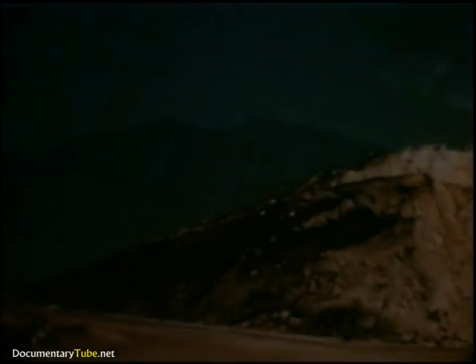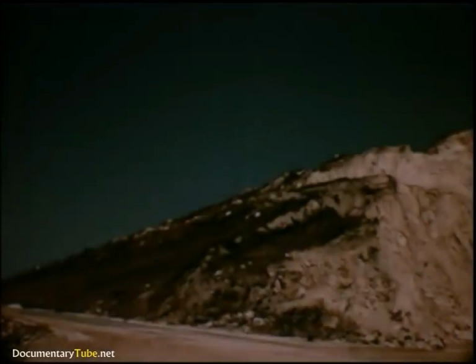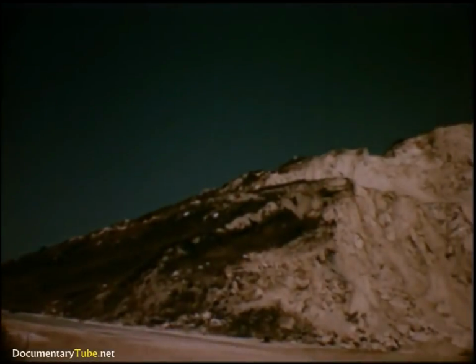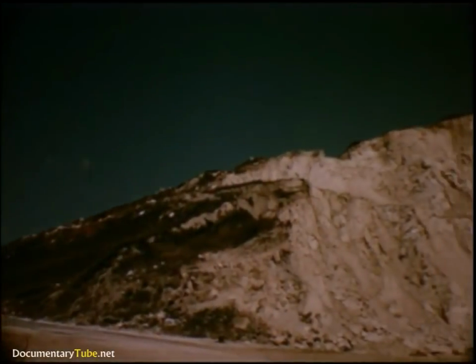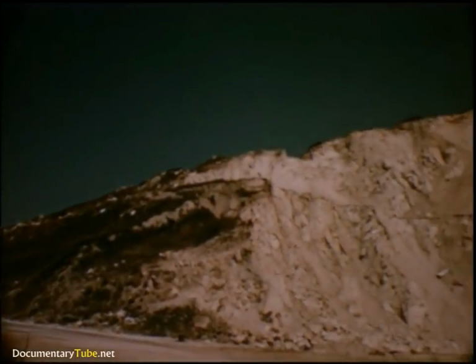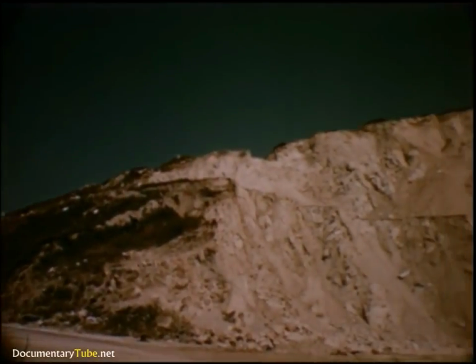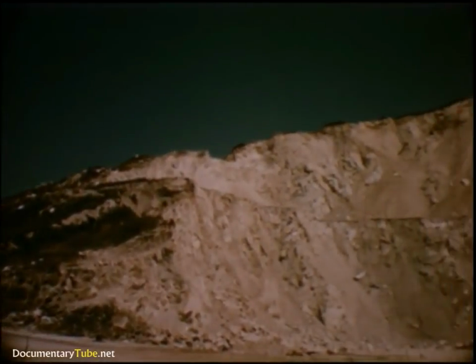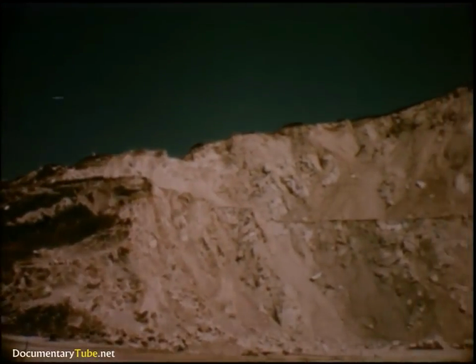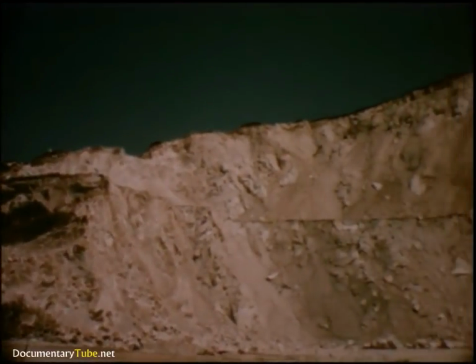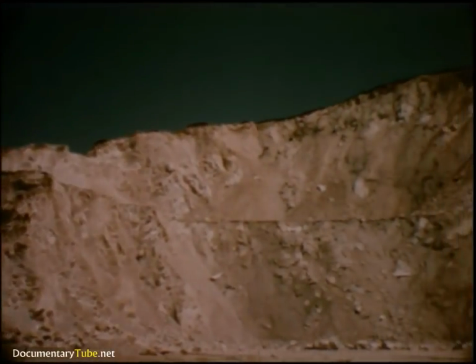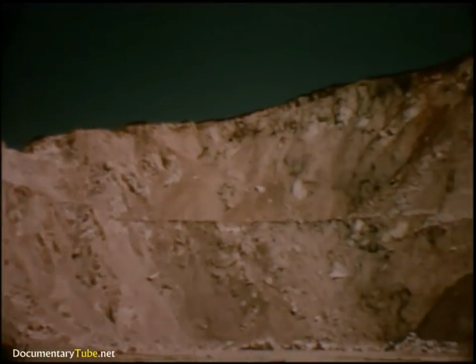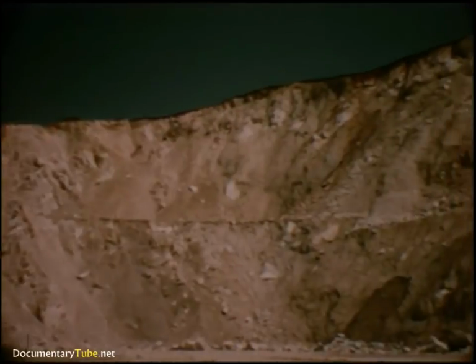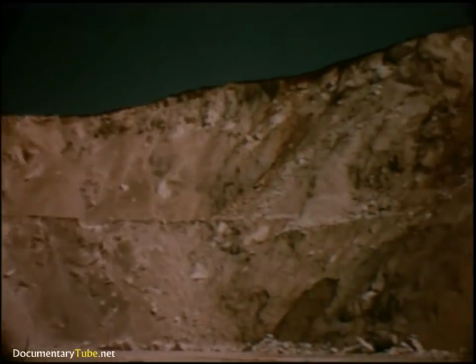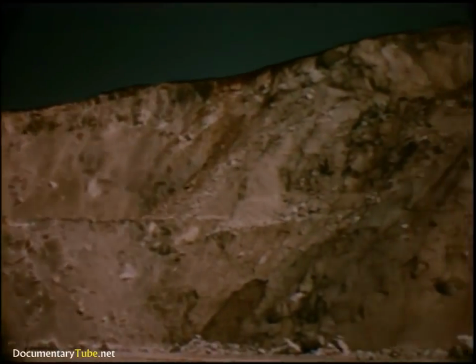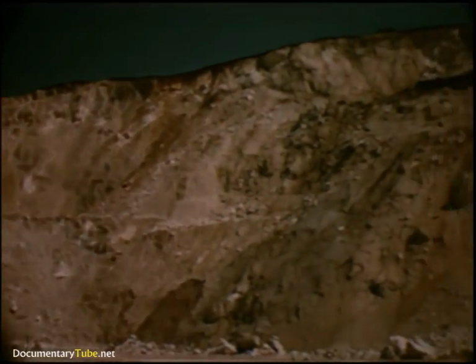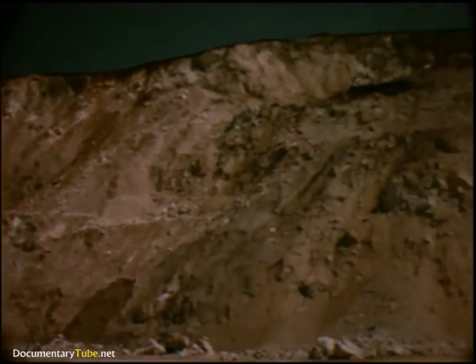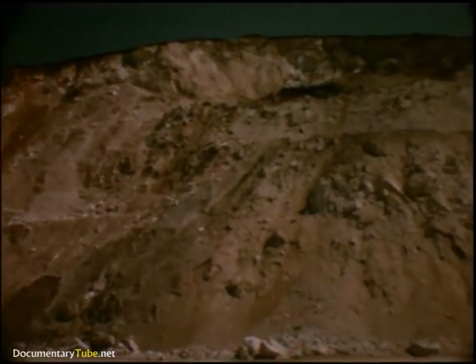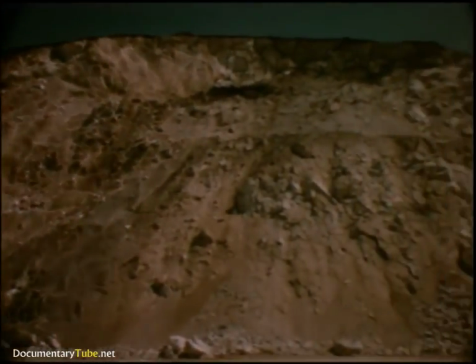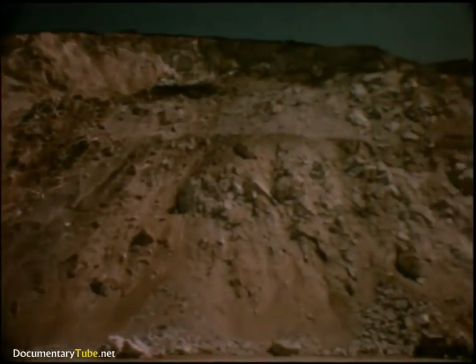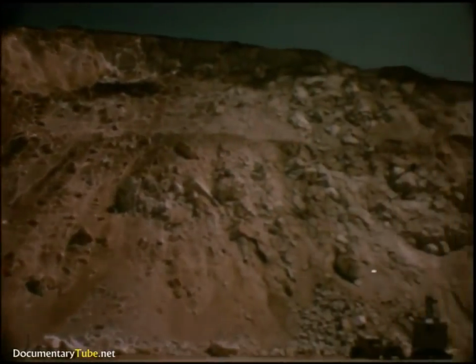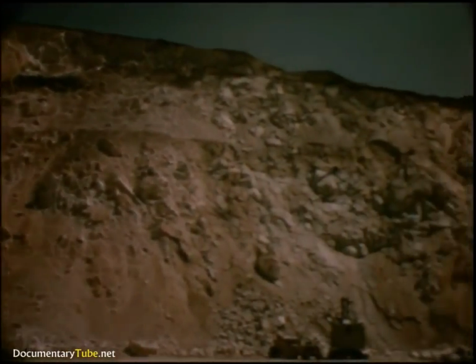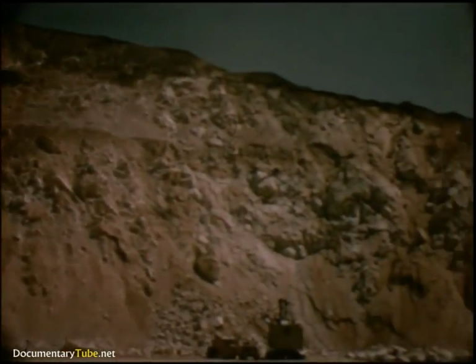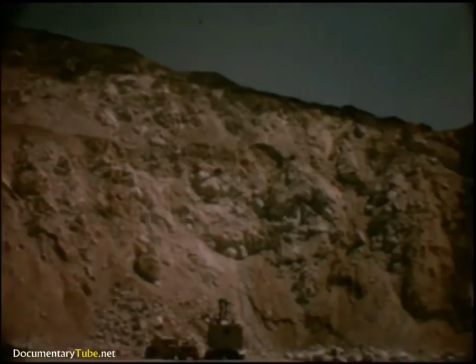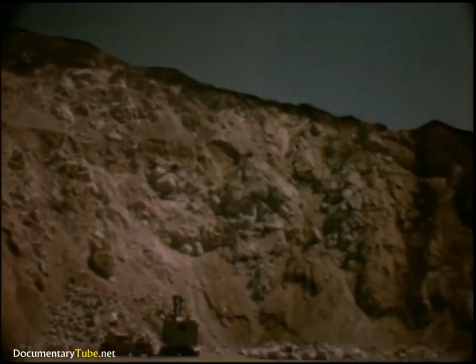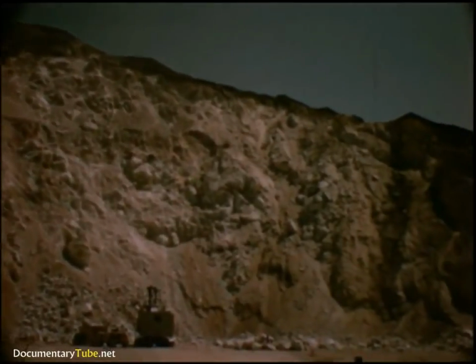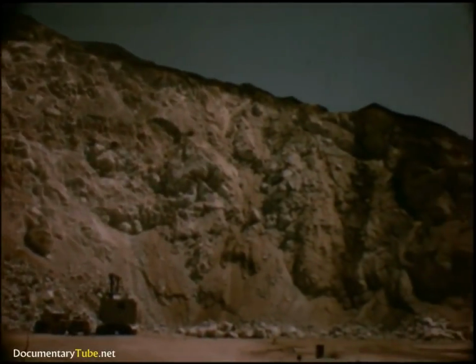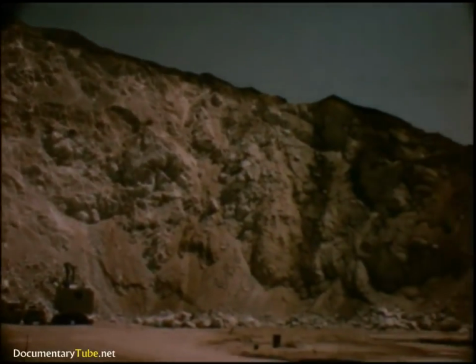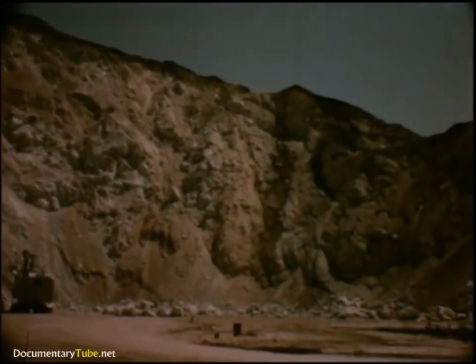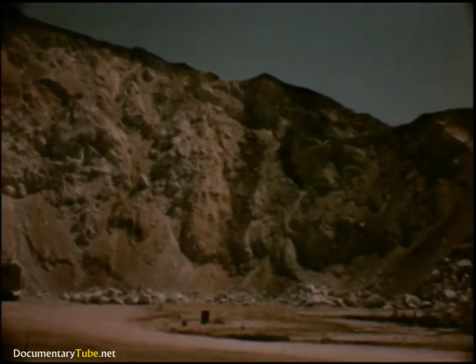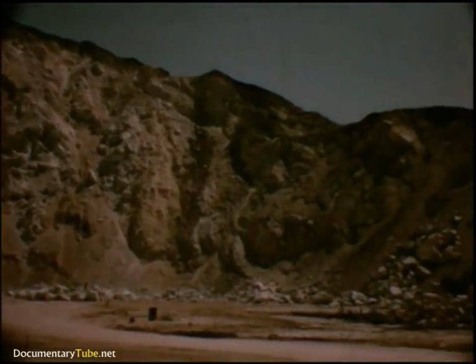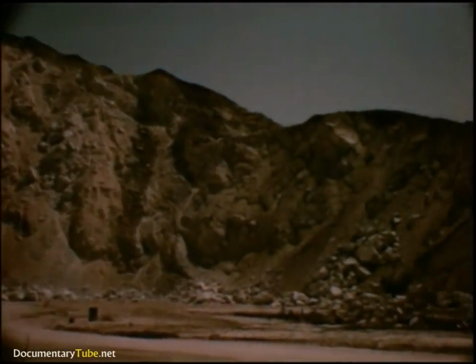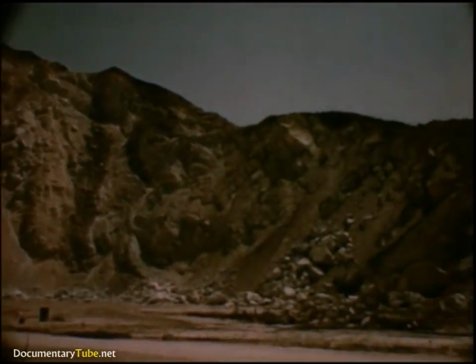This quarry yields high magnesia lime suited to a closely integrated plan of production. The essence of the plan? Careful selection of materials and rigid control of methods to produce highest-quality refractories.